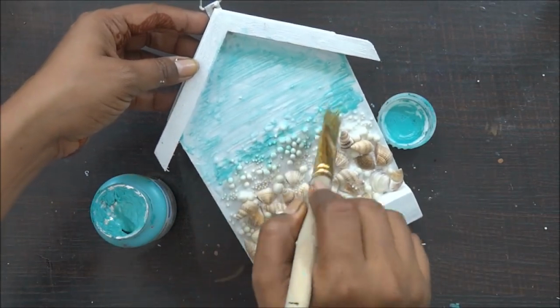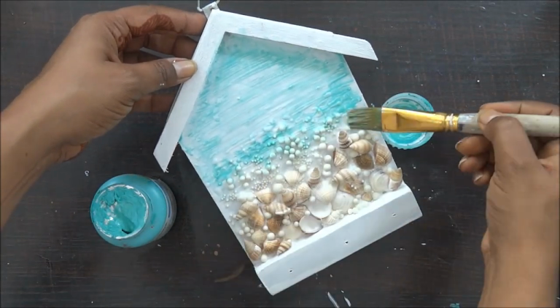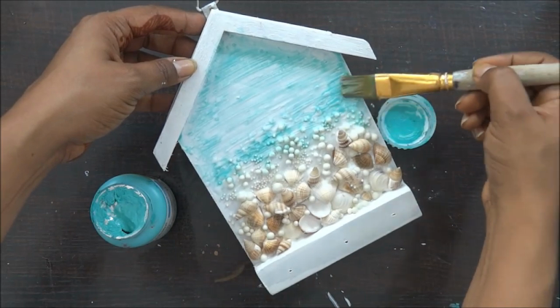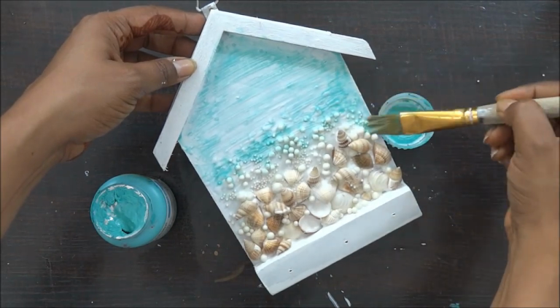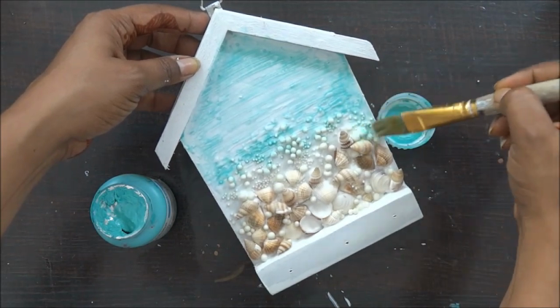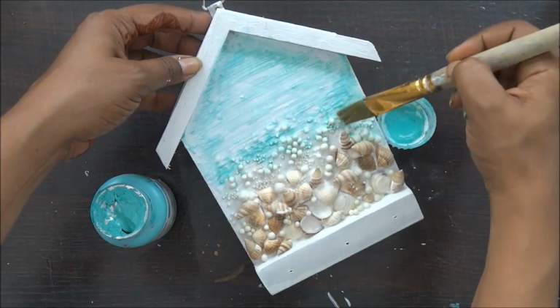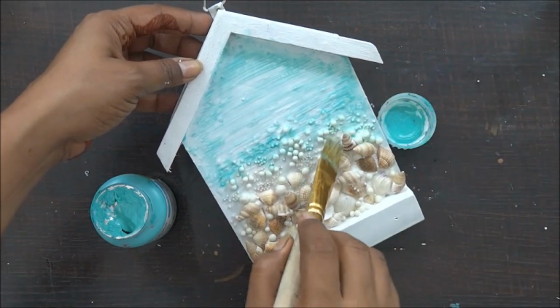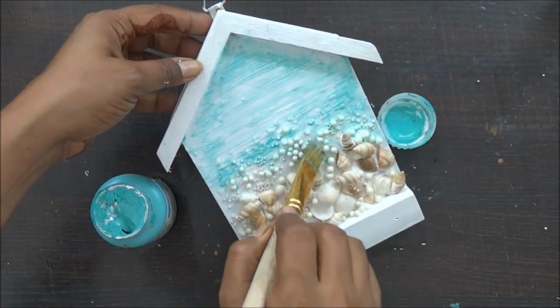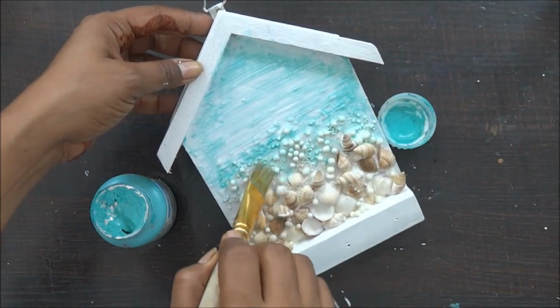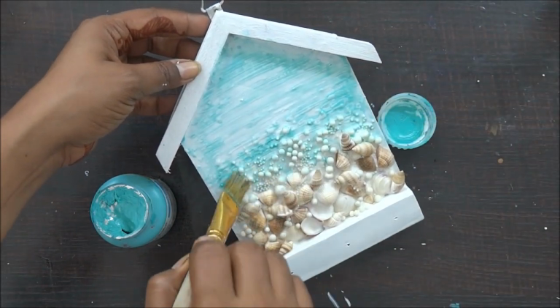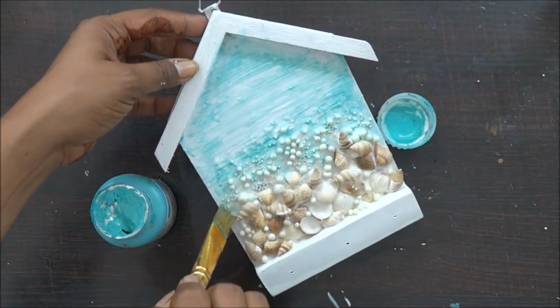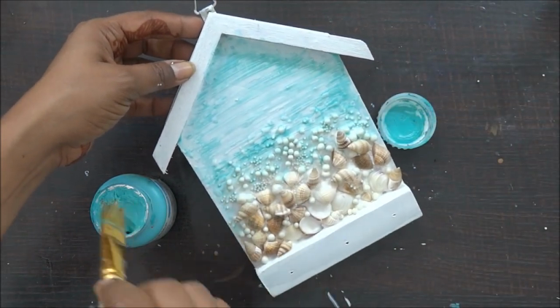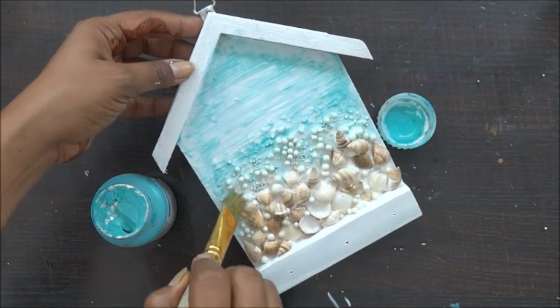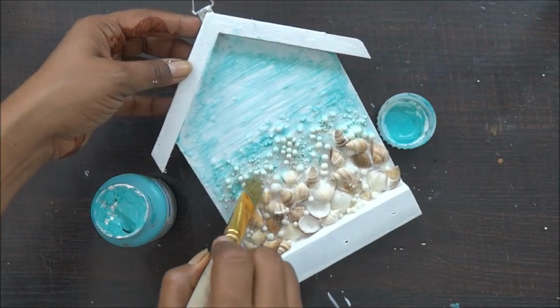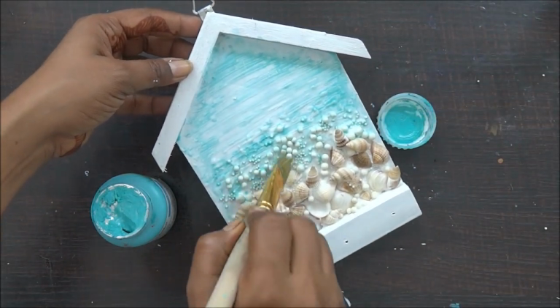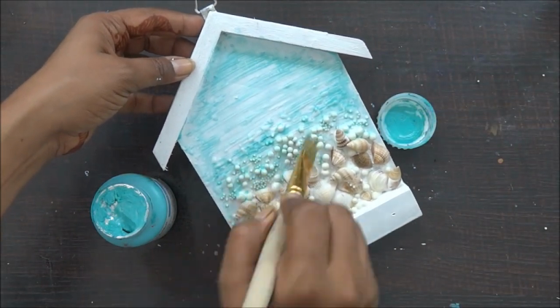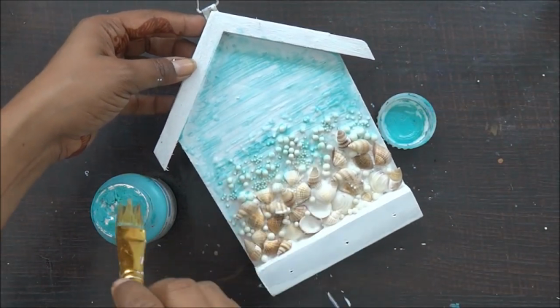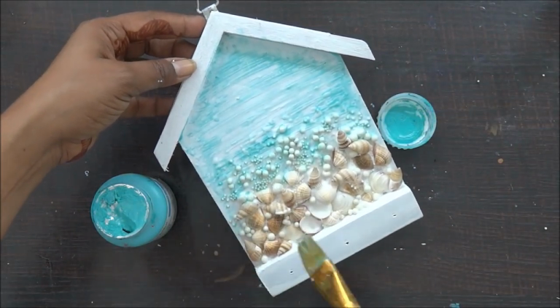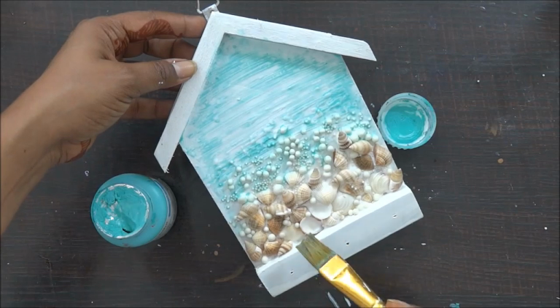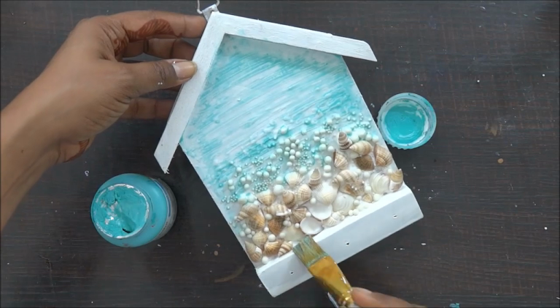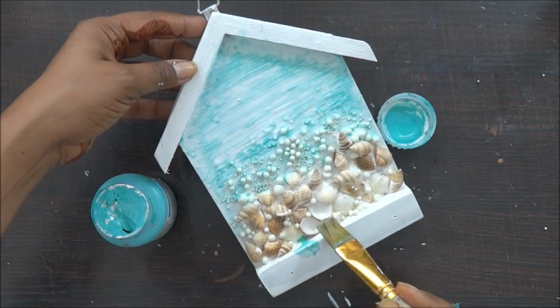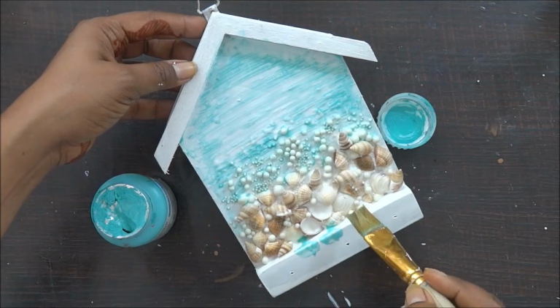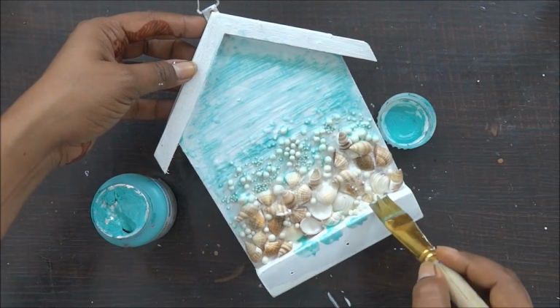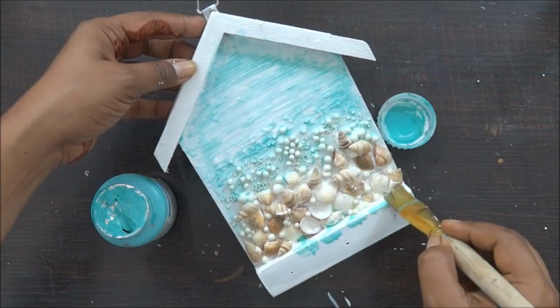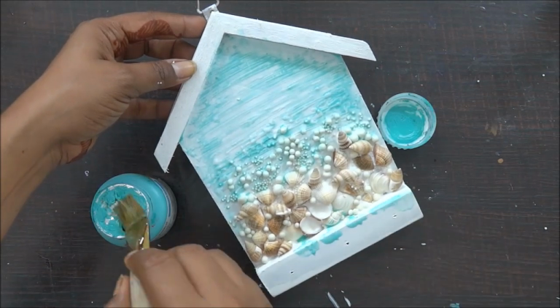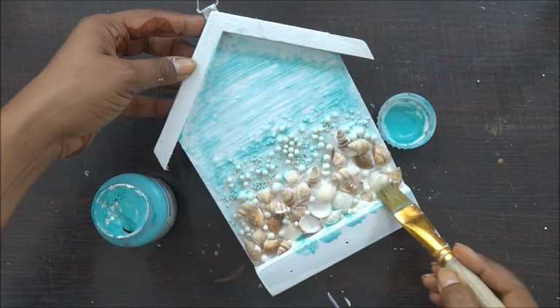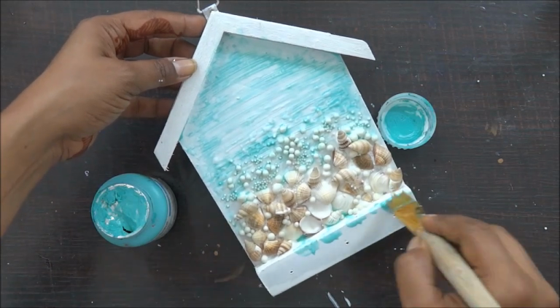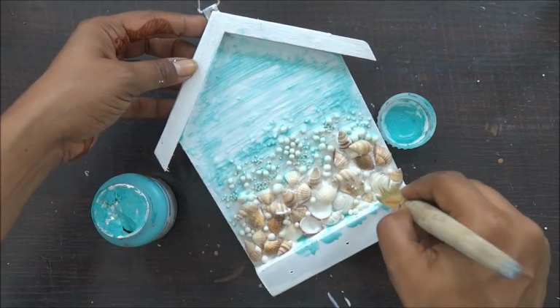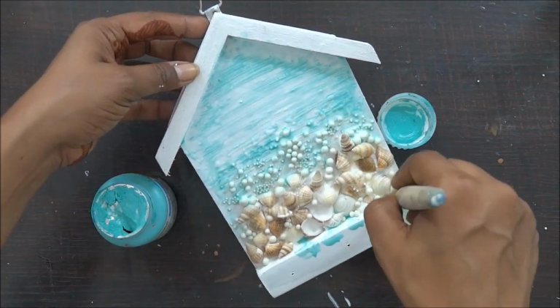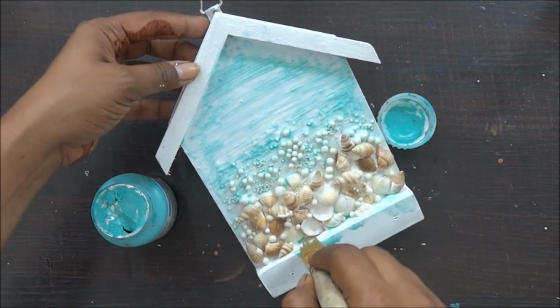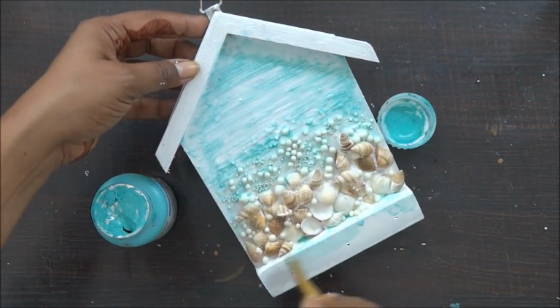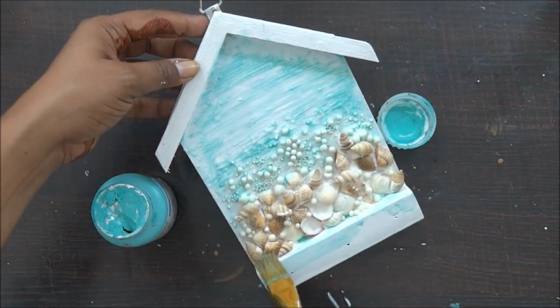Now for the borders I am going to have the solid color, so I am not adding too much water for my borders. But for the center part, the main scene part, I will be adding water with my acrylic colors.